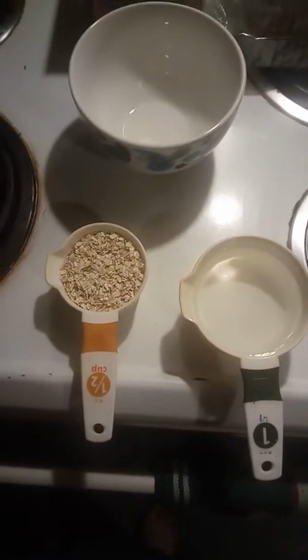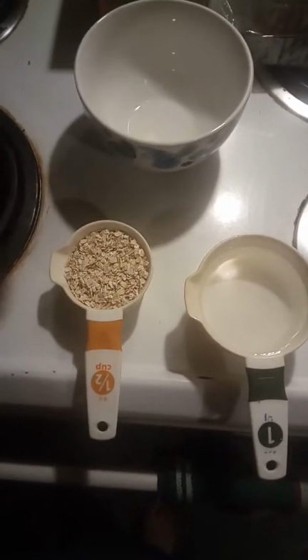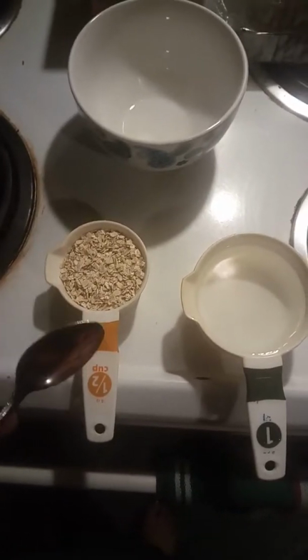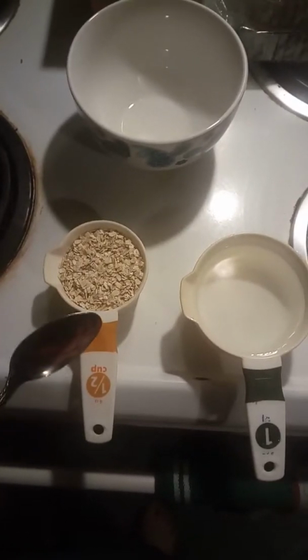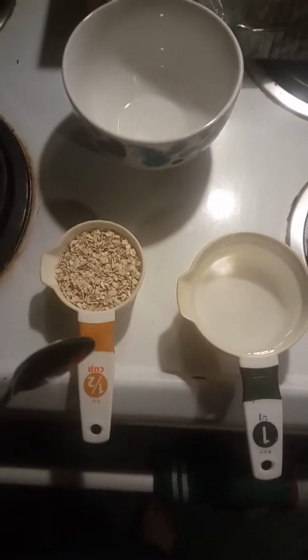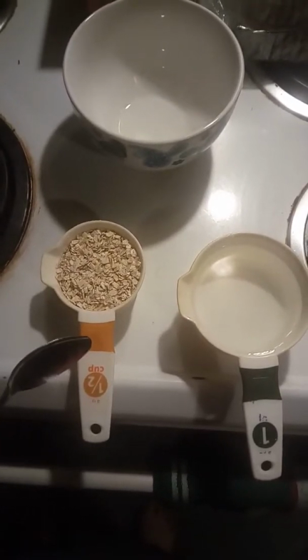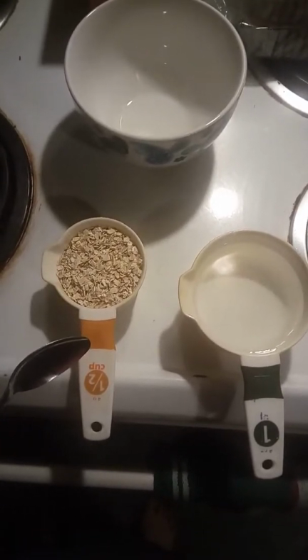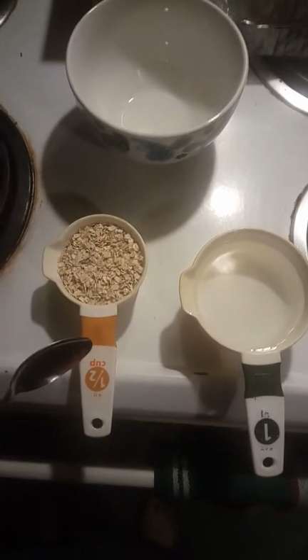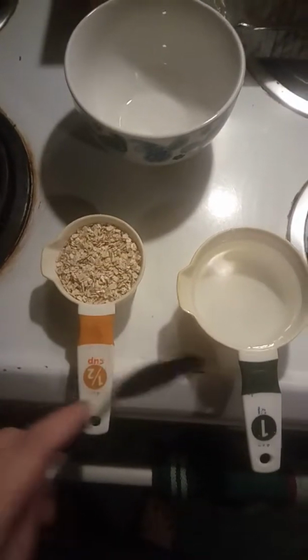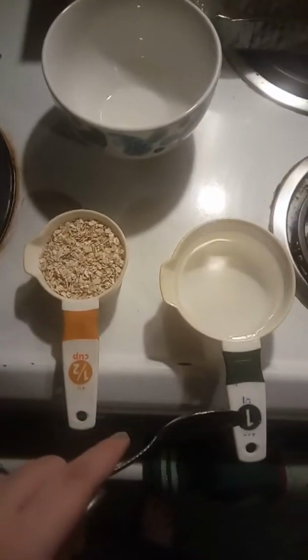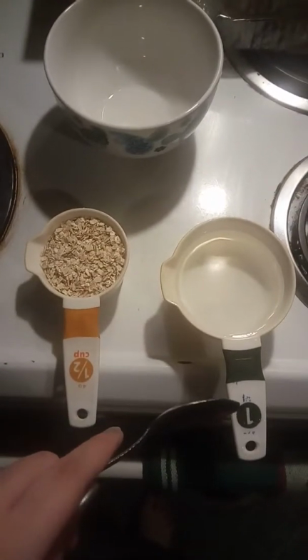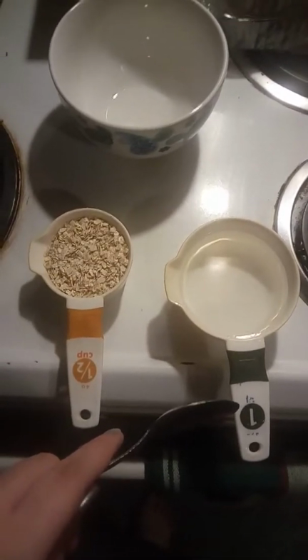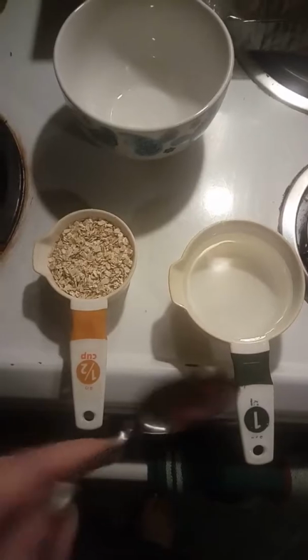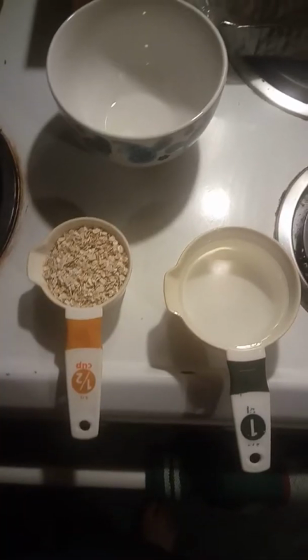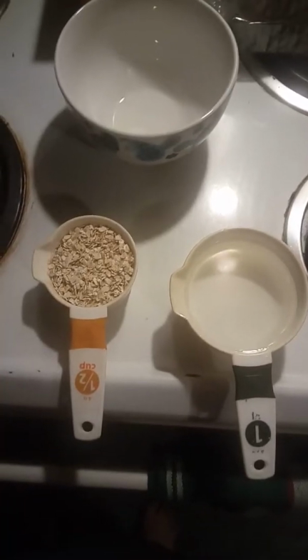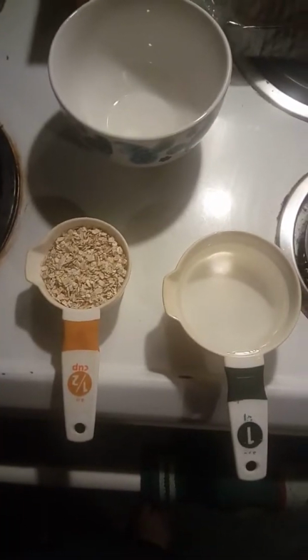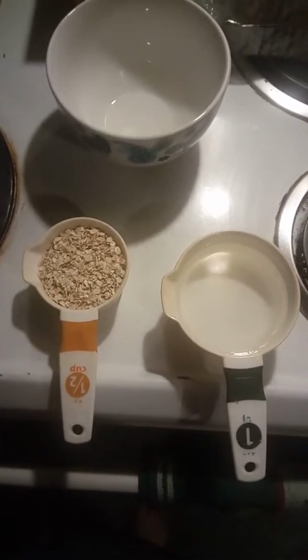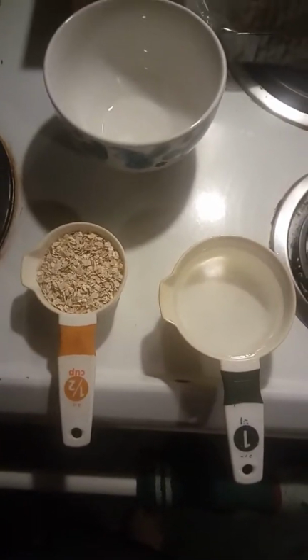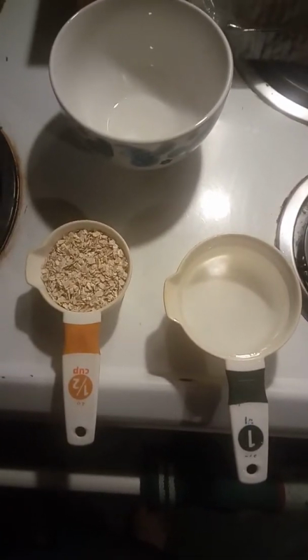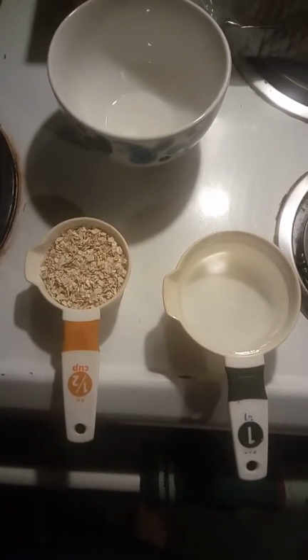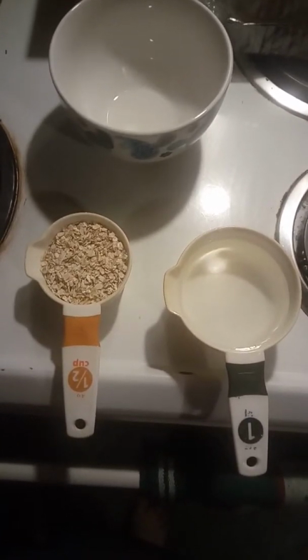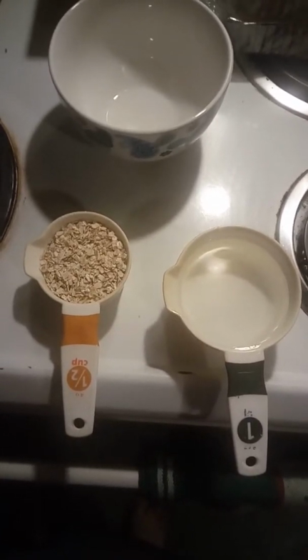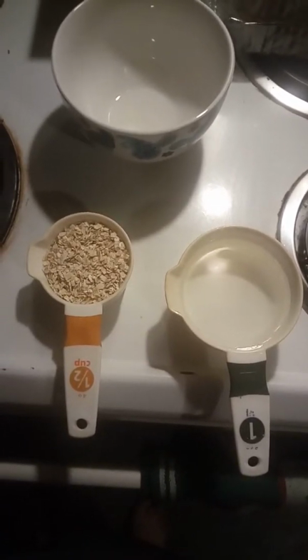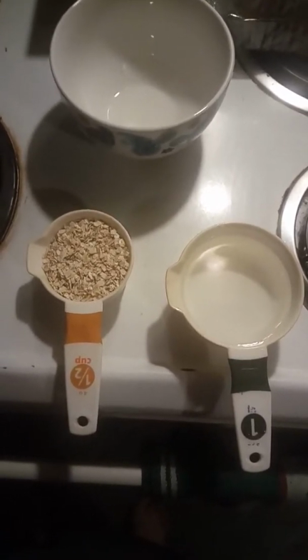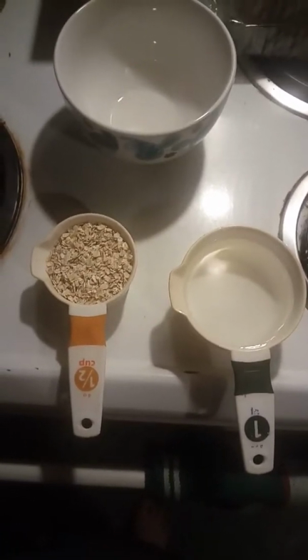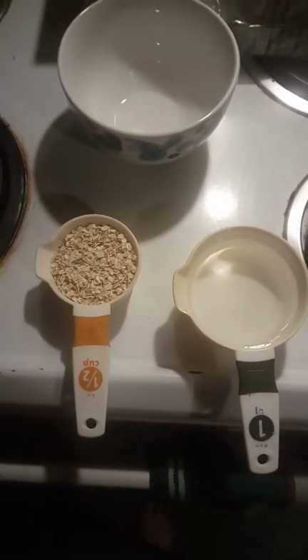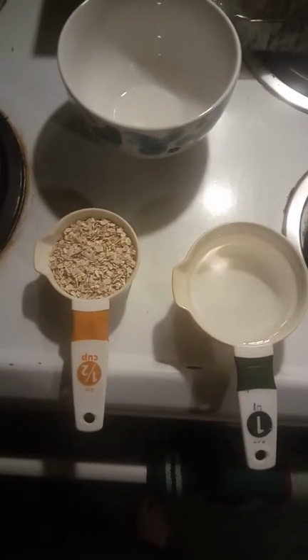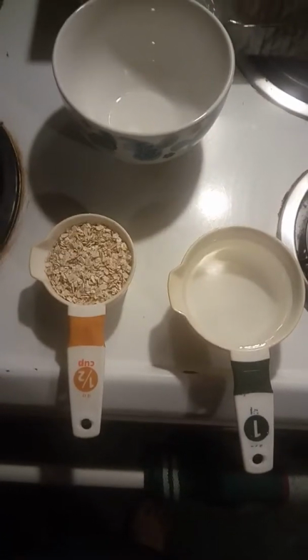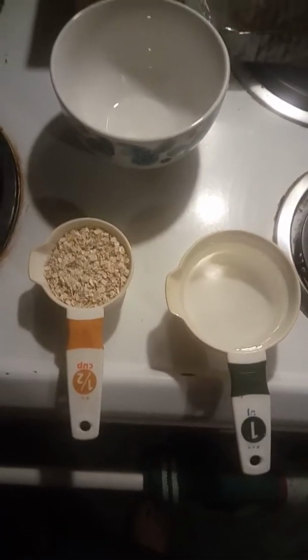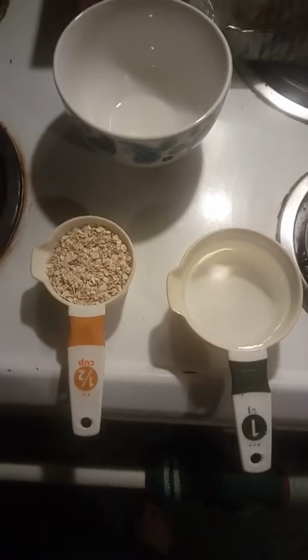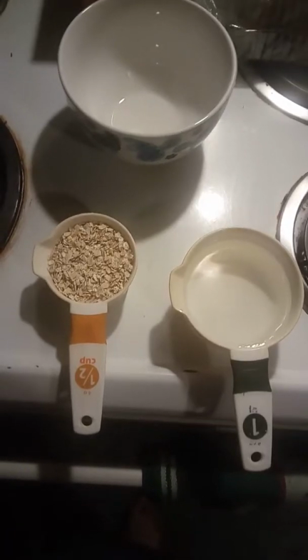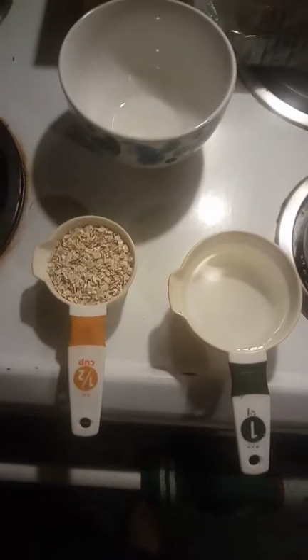First of all, you need a half a cup of oats and a whole cup of water. I do it the ghetto style — I don't cook it on the stove, I put it in the microwave, so it's easy that way.